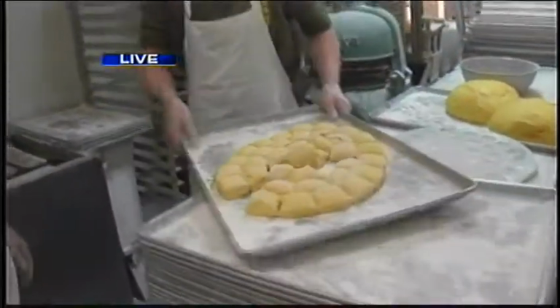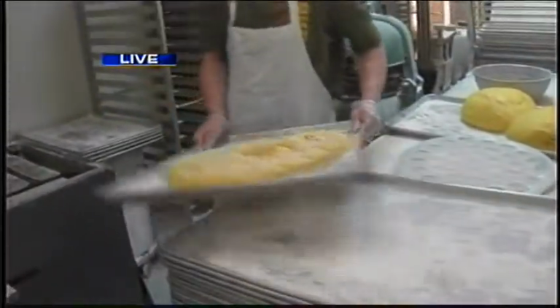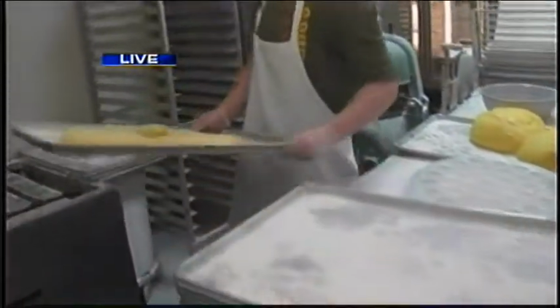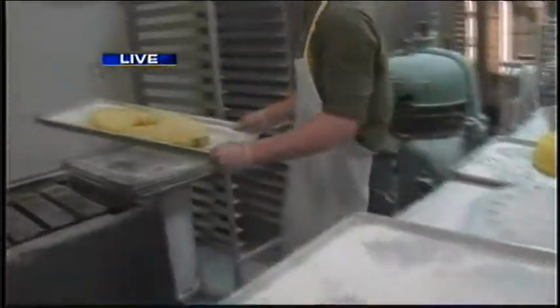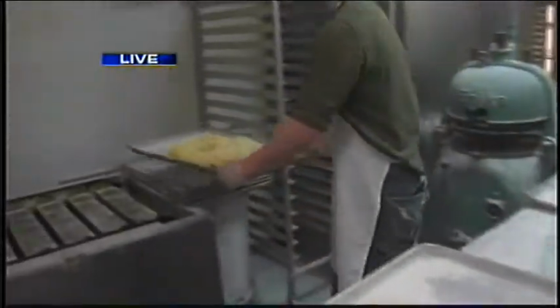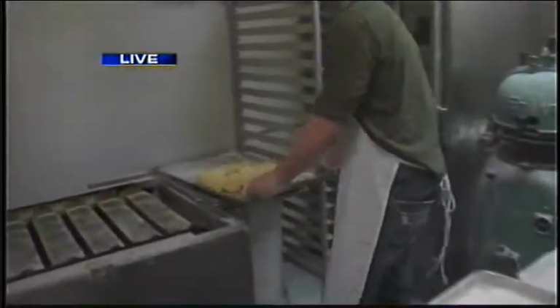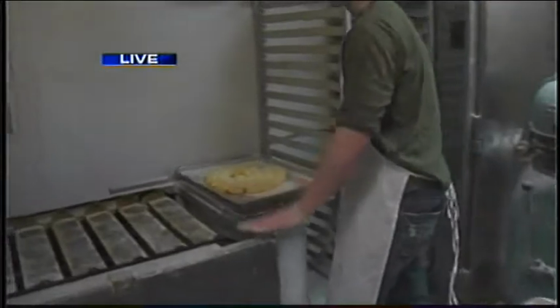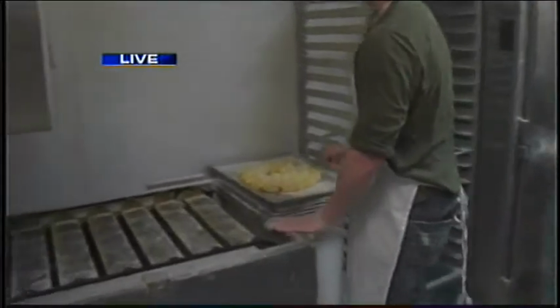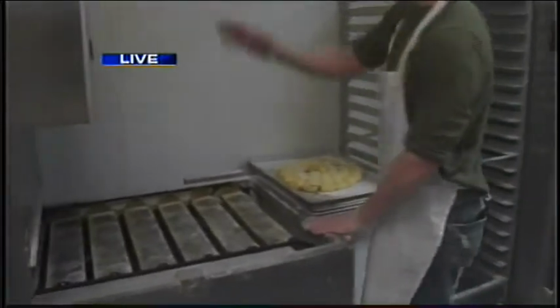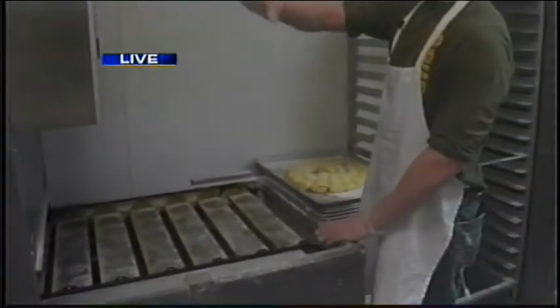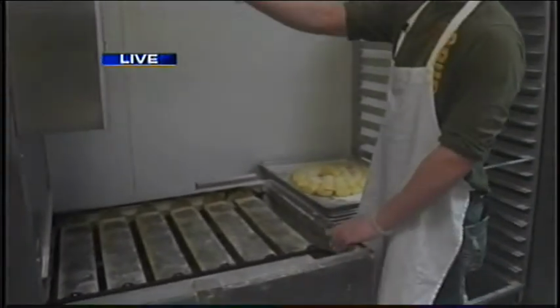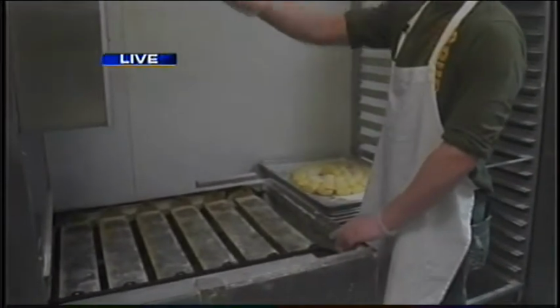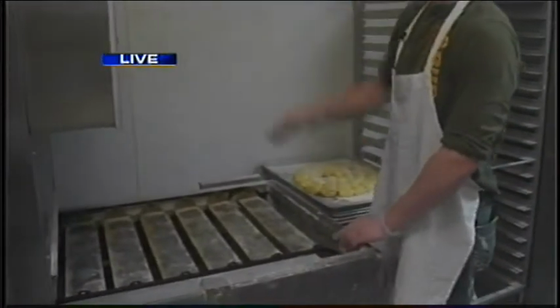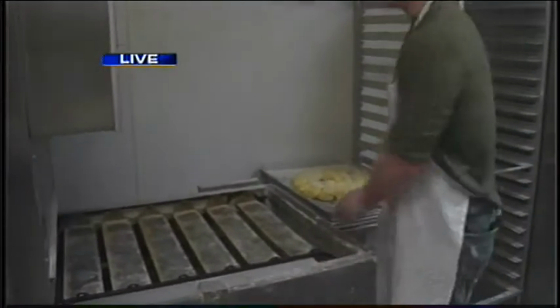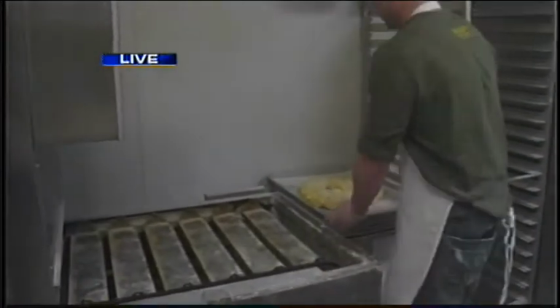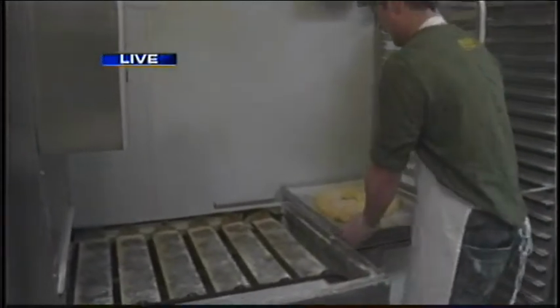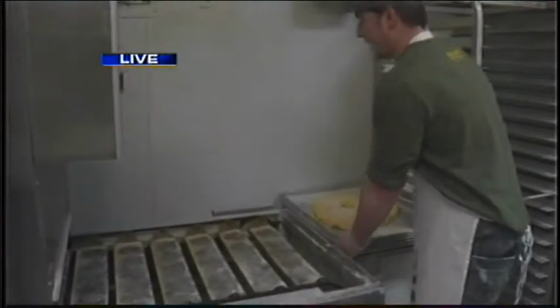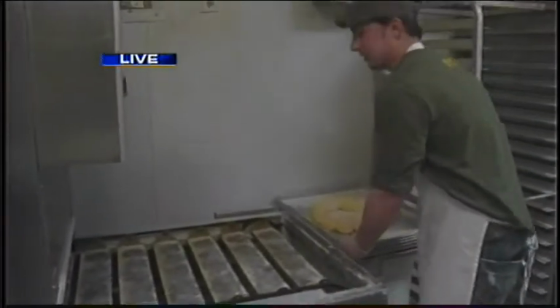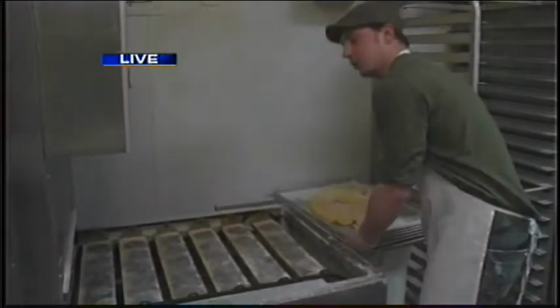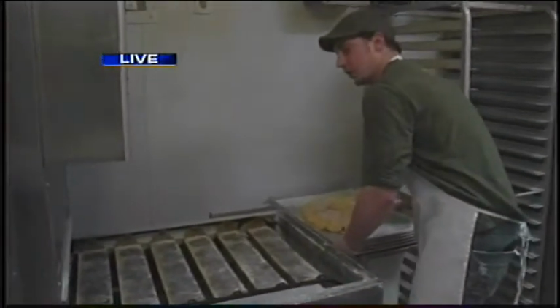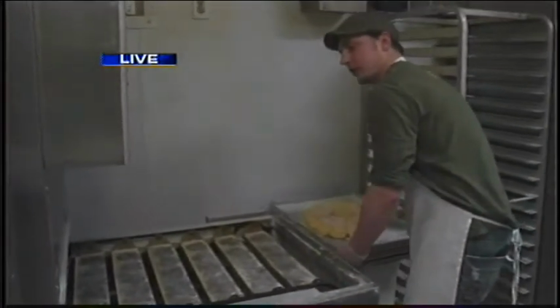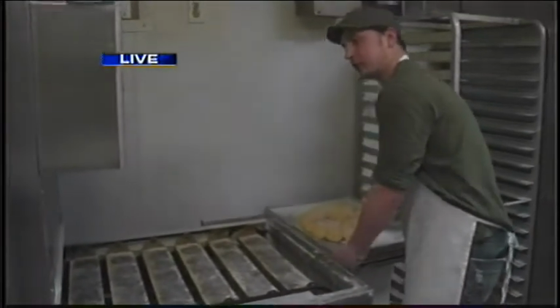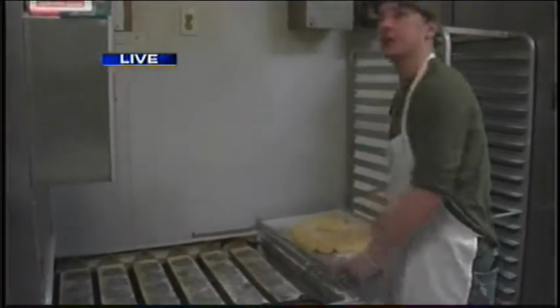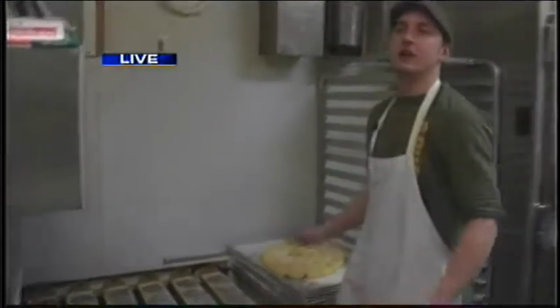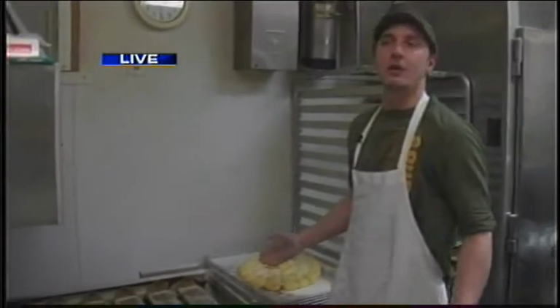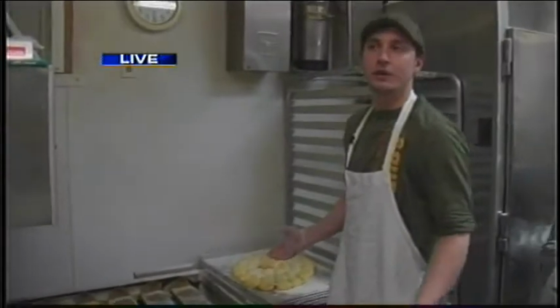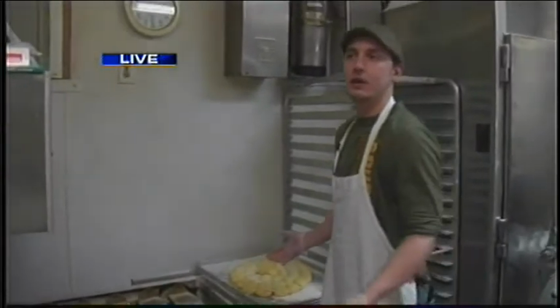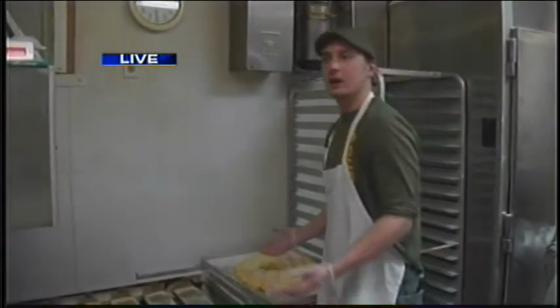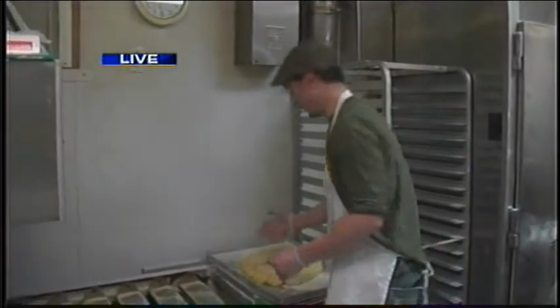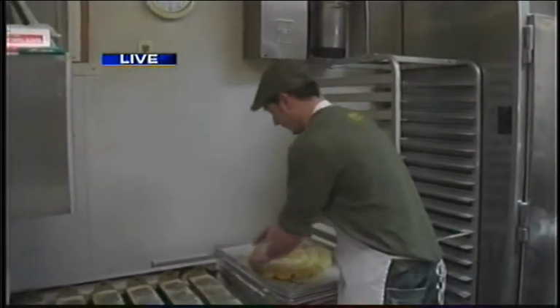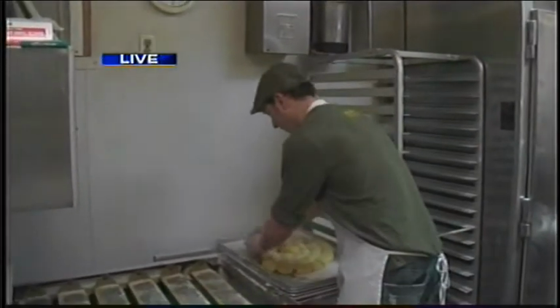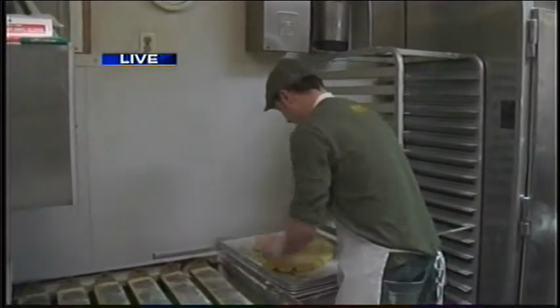We'll bring them over here. This is a conveyor and proof box machine. It allows us to do roughly 60 dozen an hour — quite a bit.